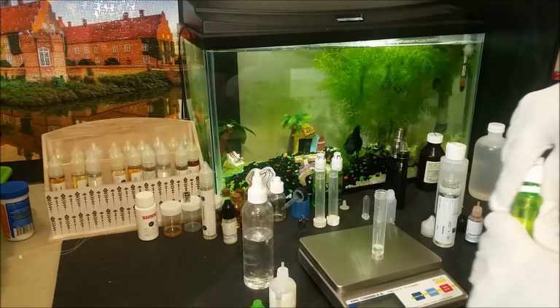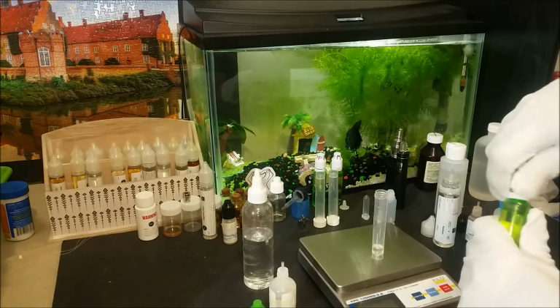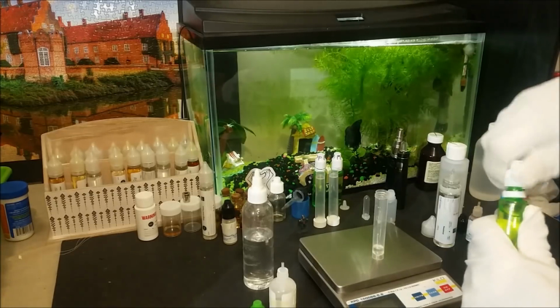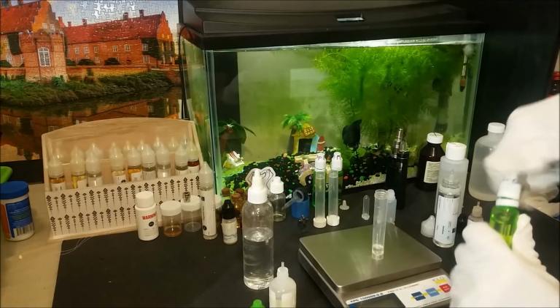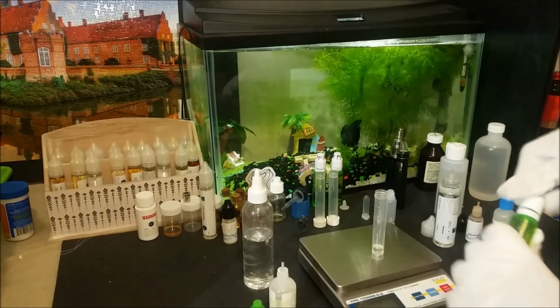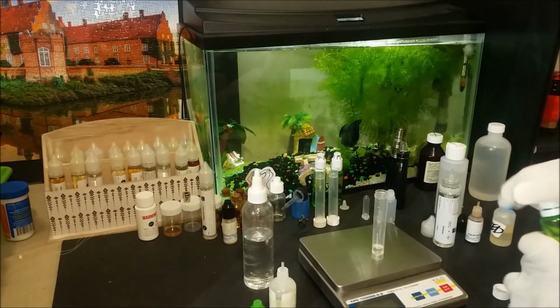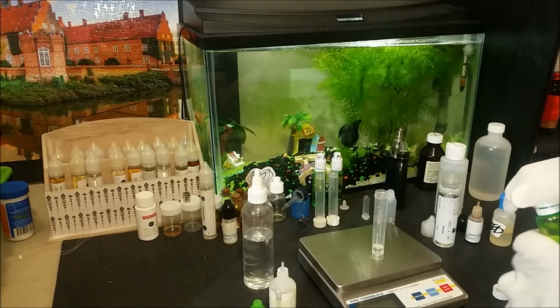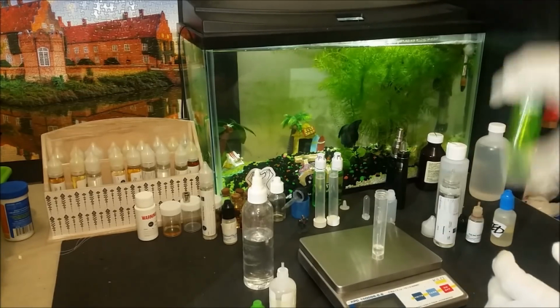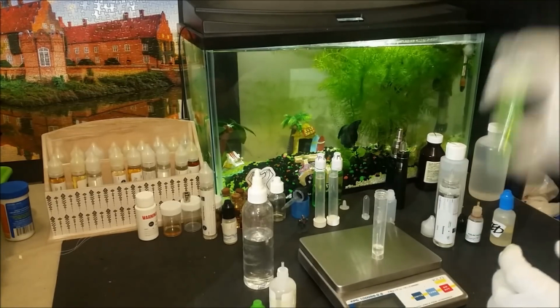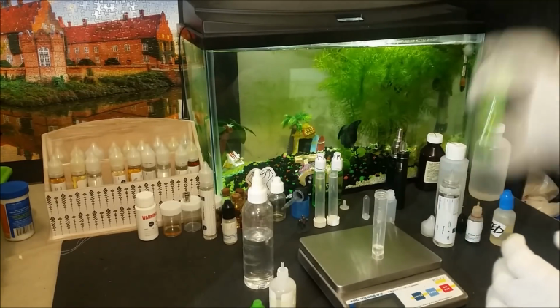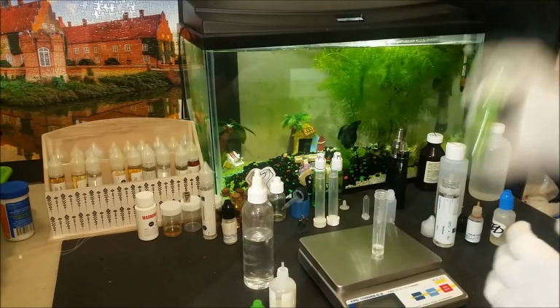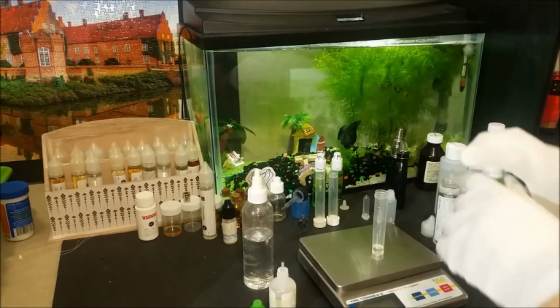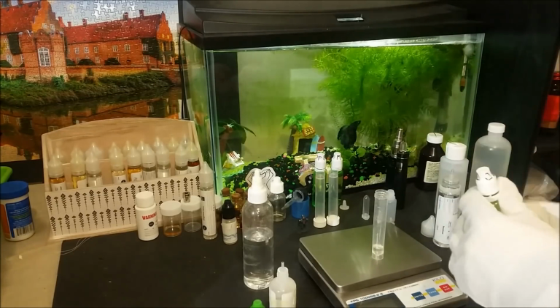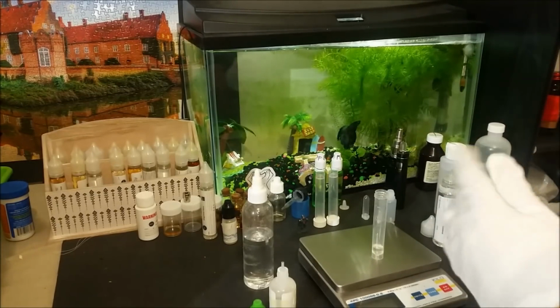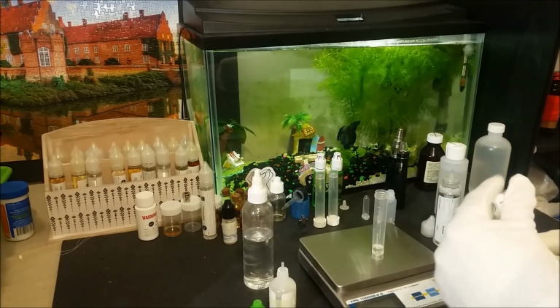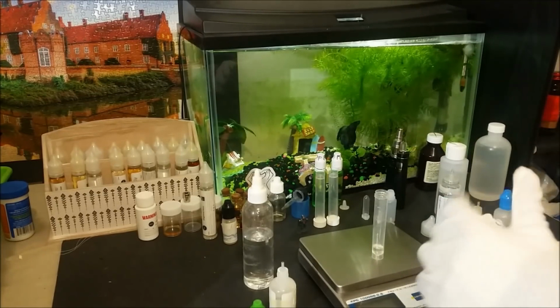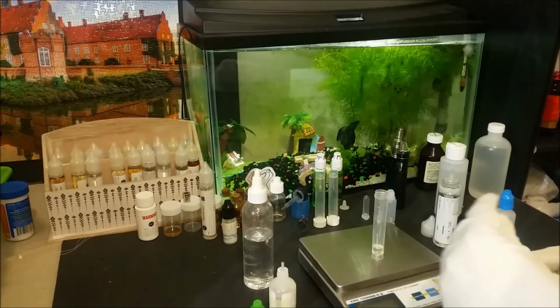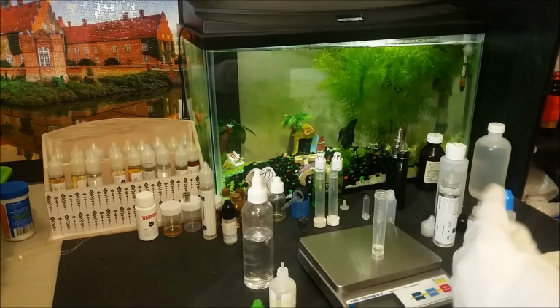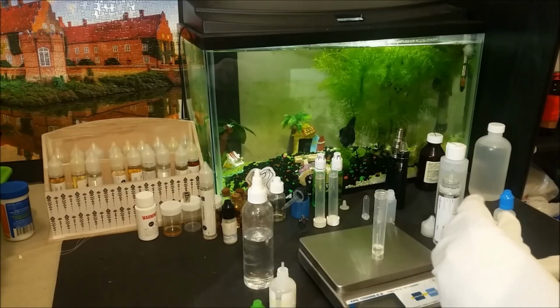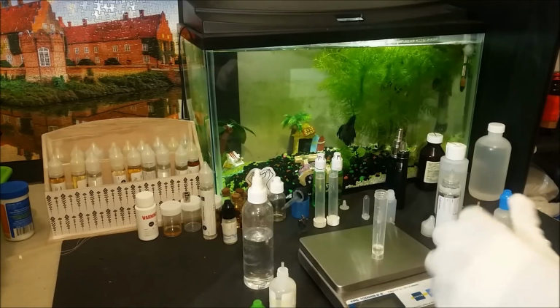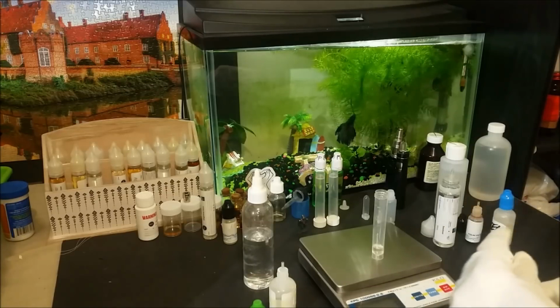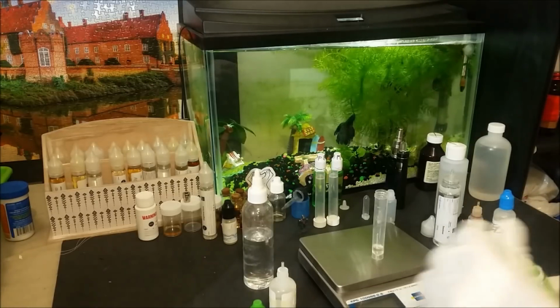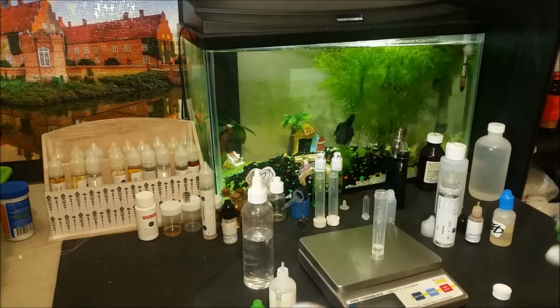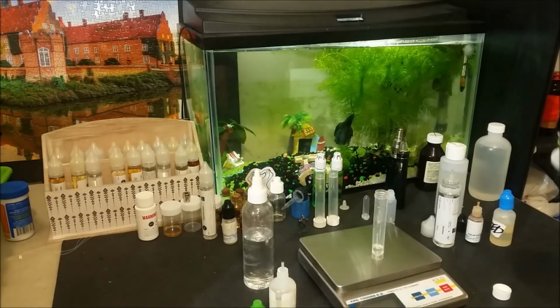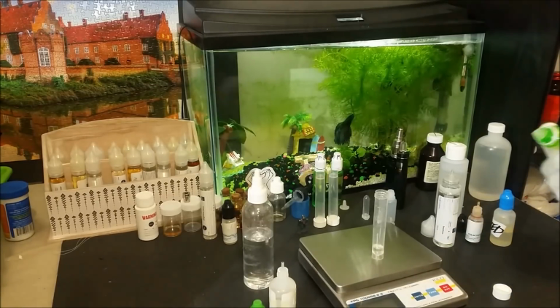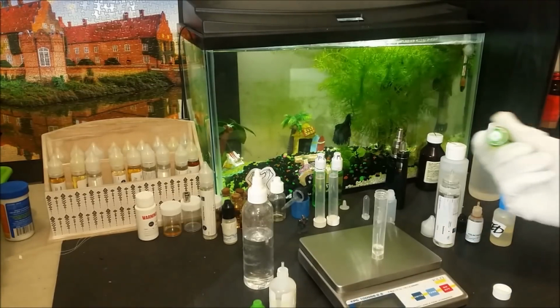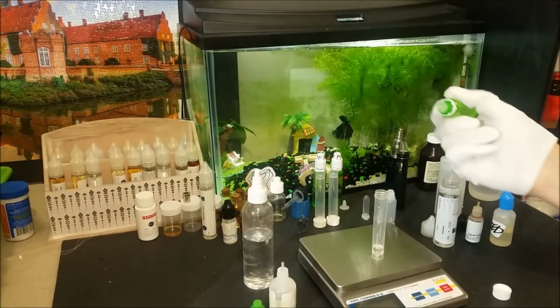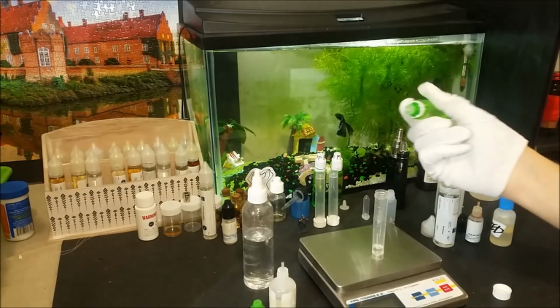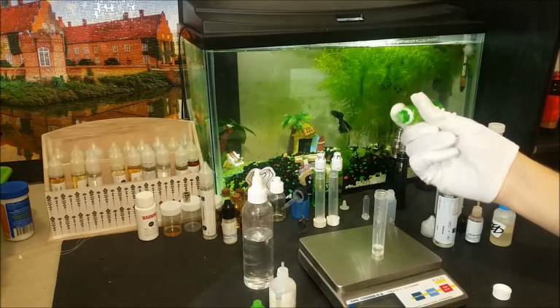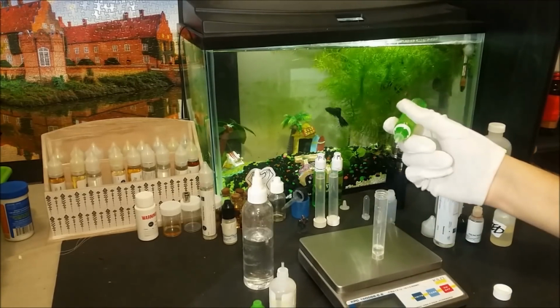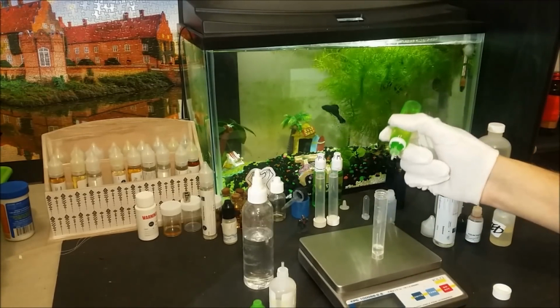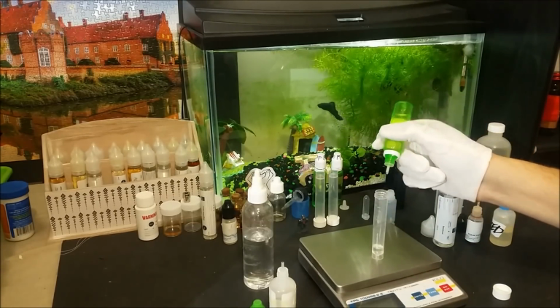I tried this concentrate solo at different ratios and here are my recommendations if you are planning on using it alone or as your main flavor.